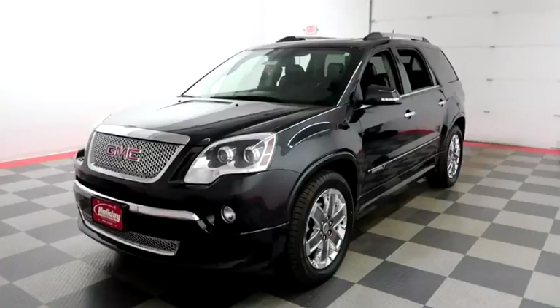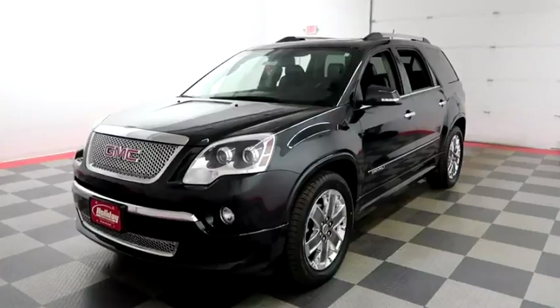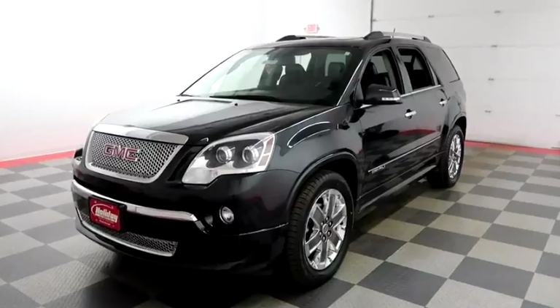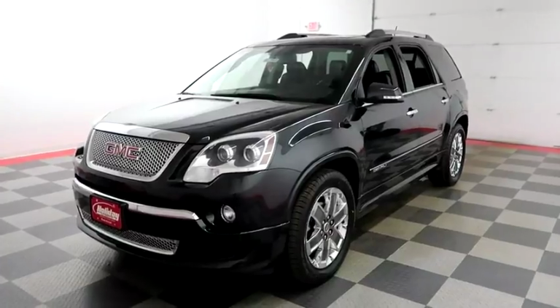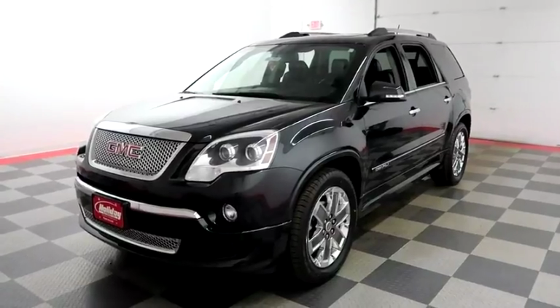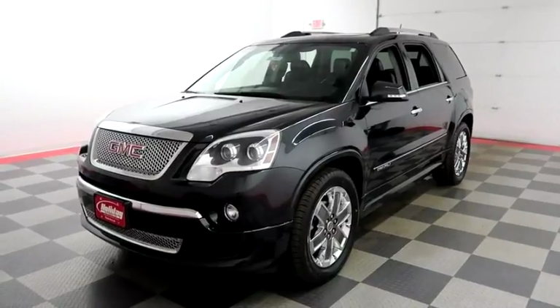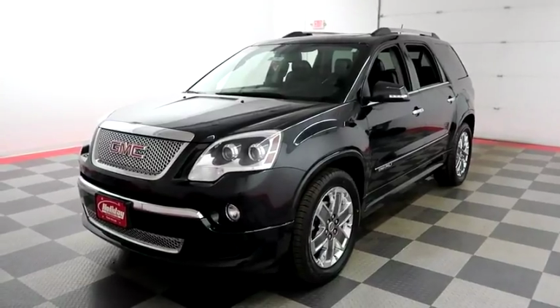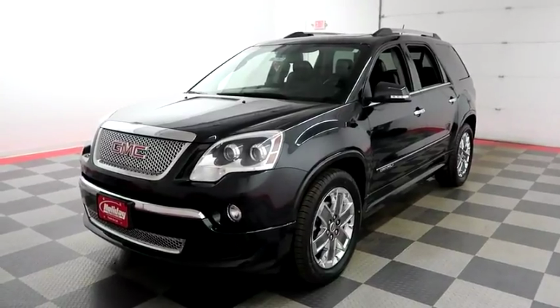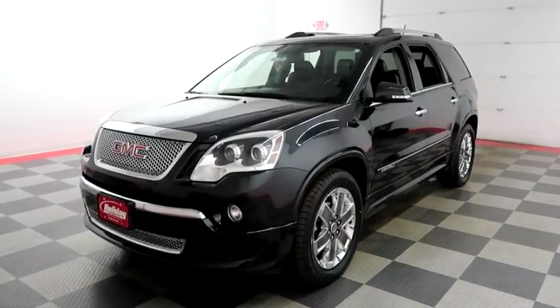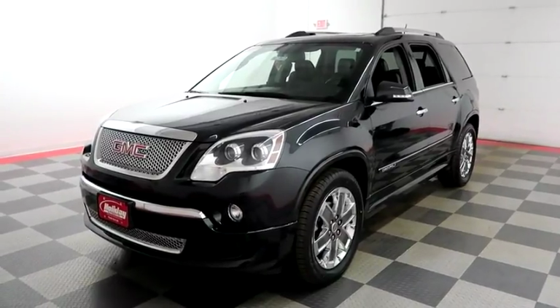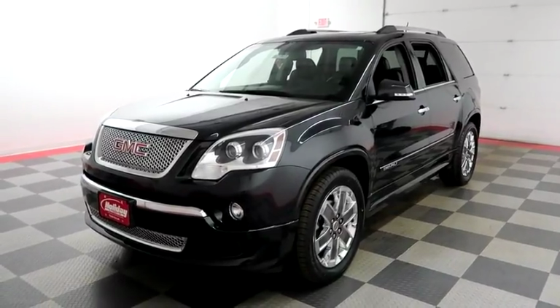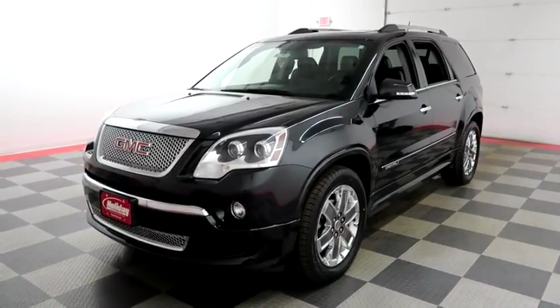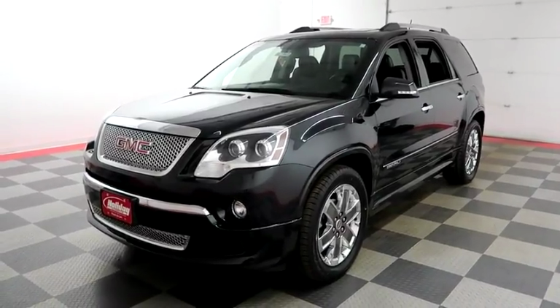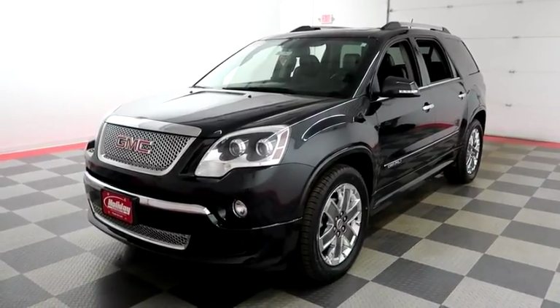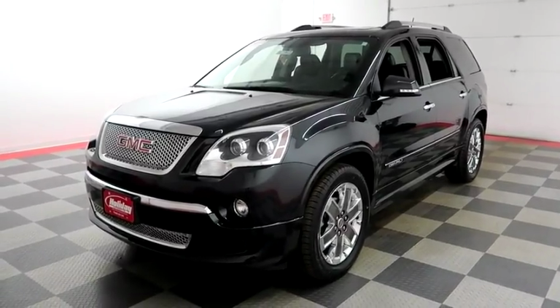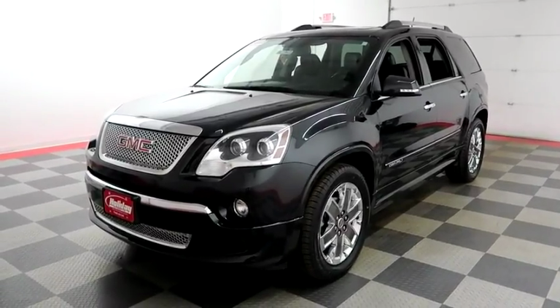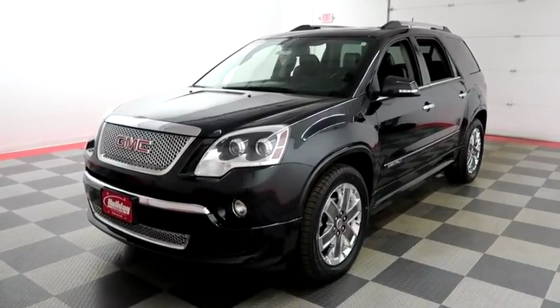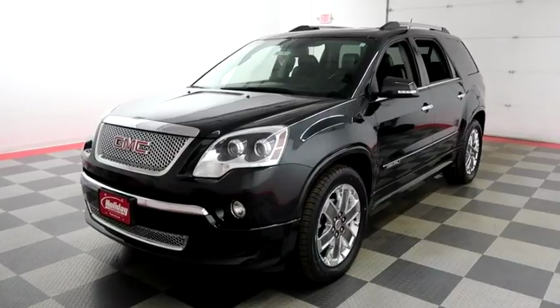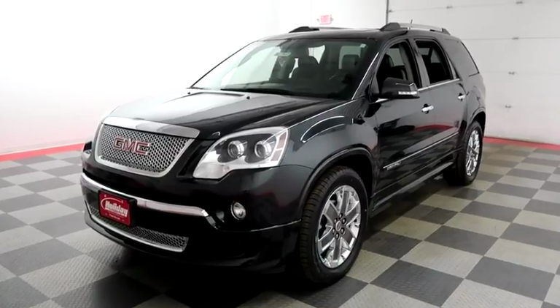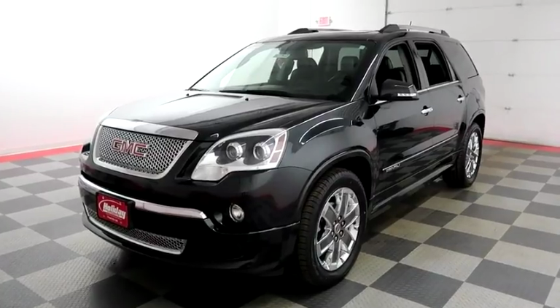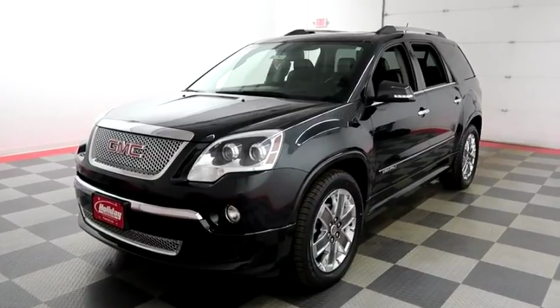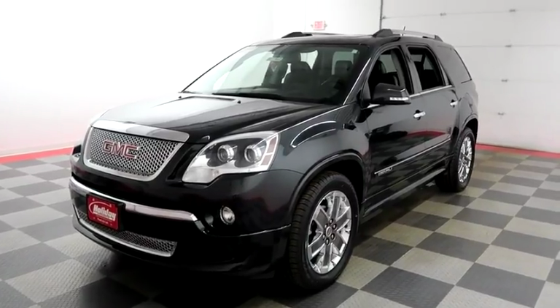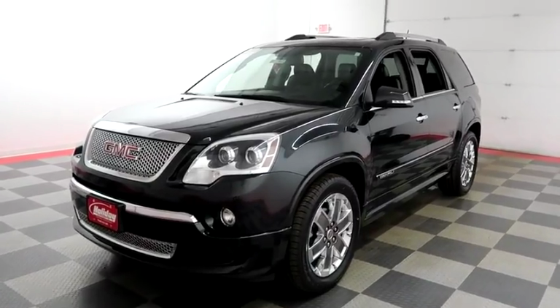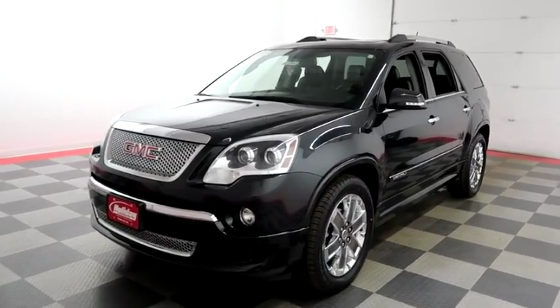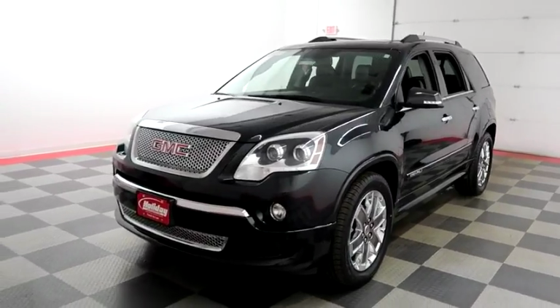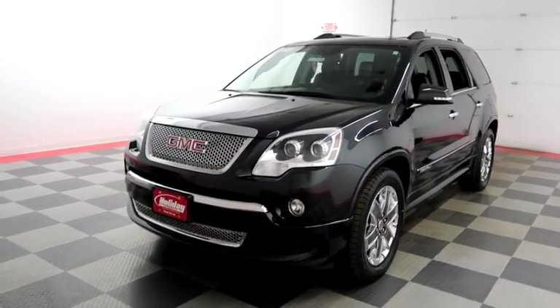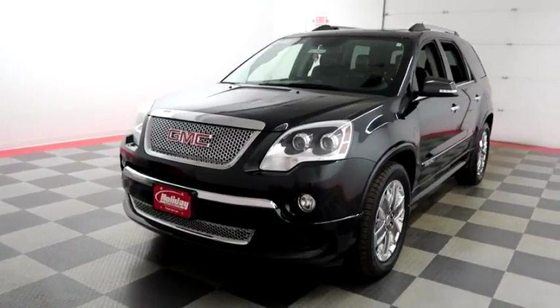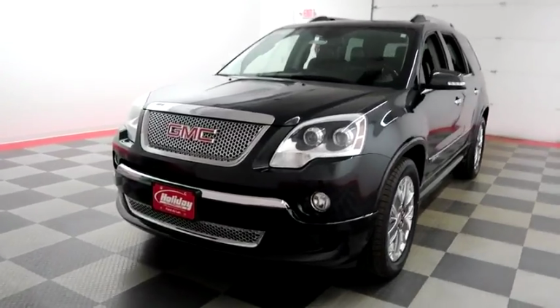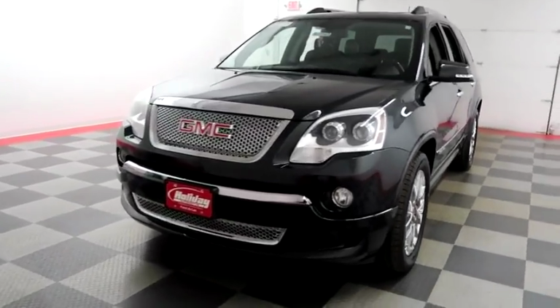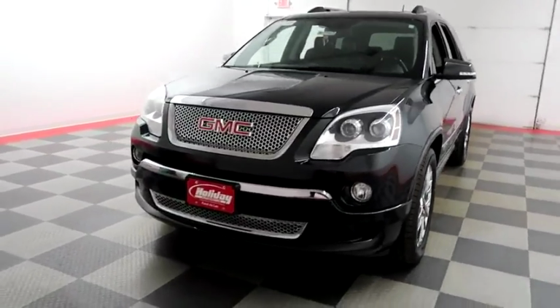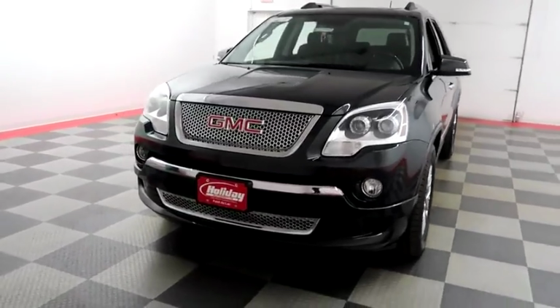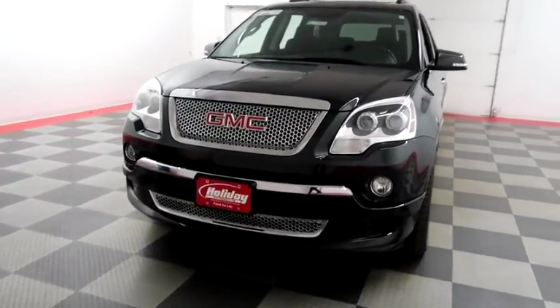Hi, I'm Andy with Holiday Automotive. Today we're going to take a look at a 2012 GMC Acadia. Stock number is 18C294B.